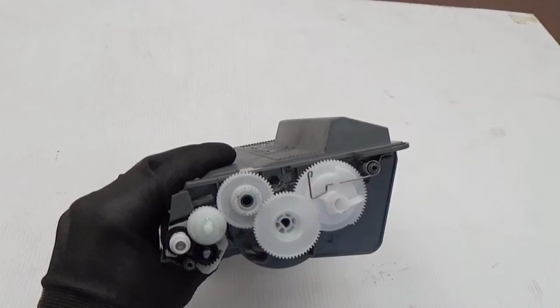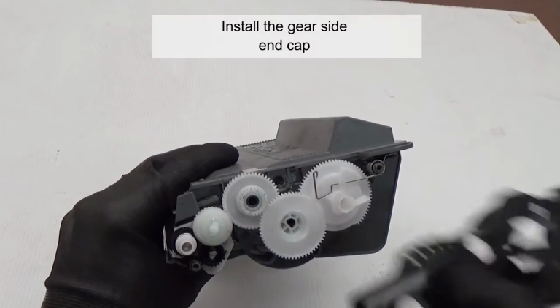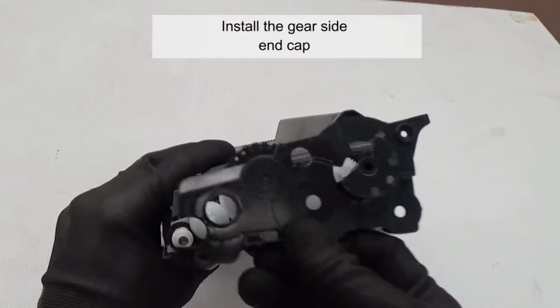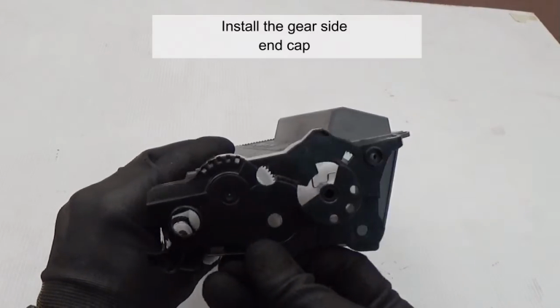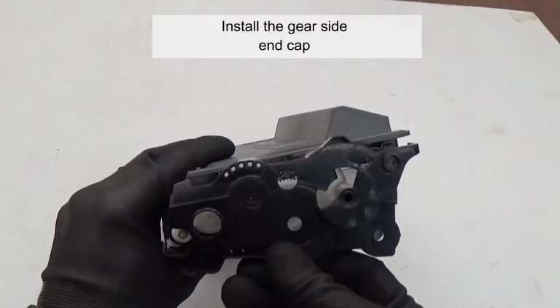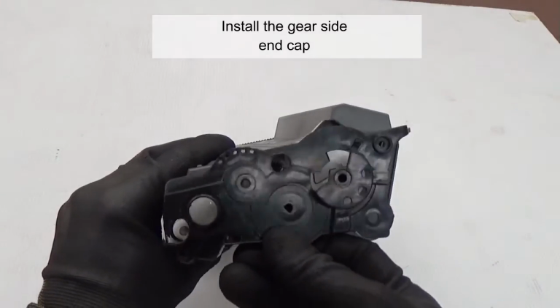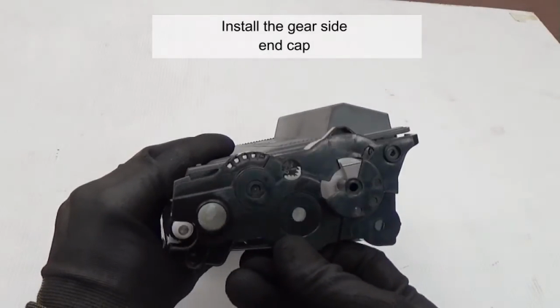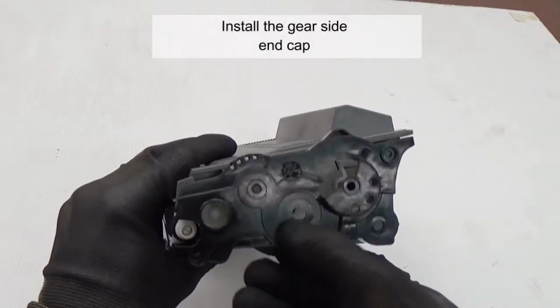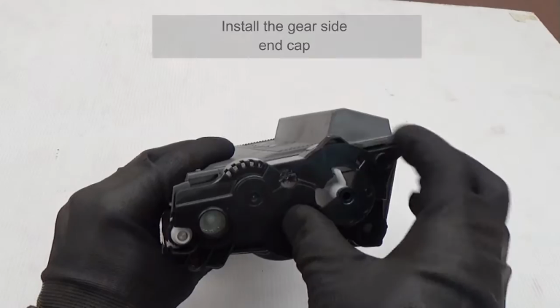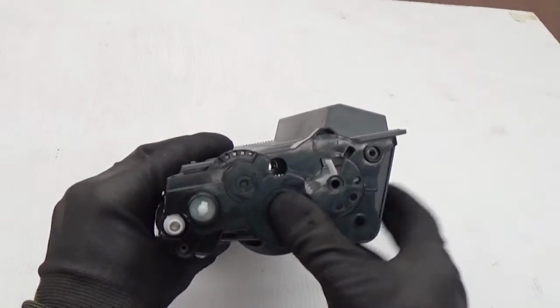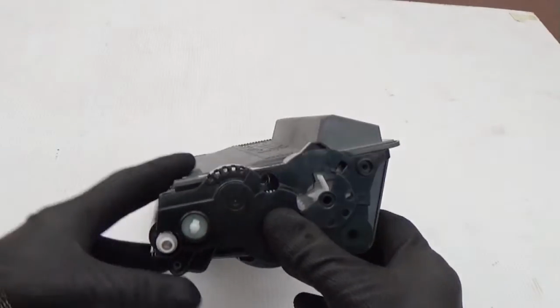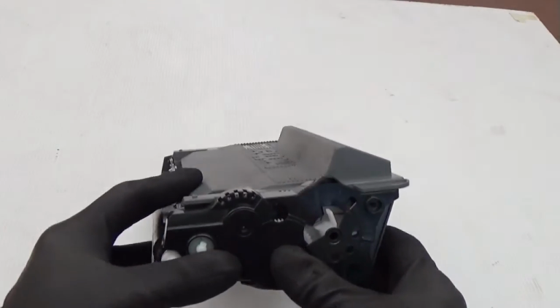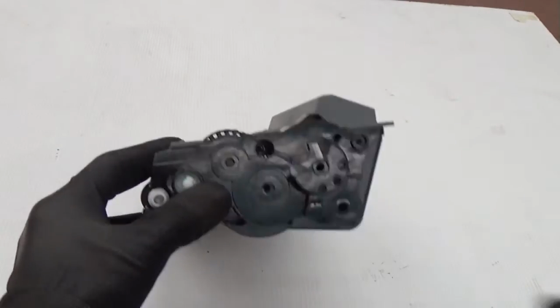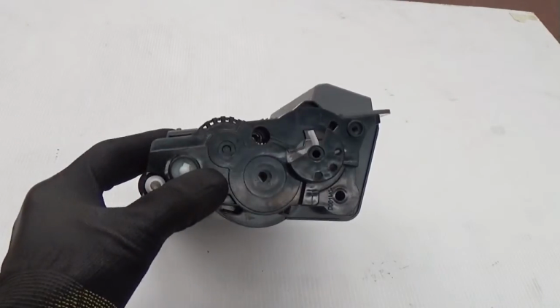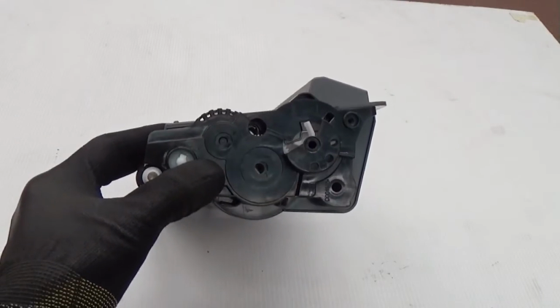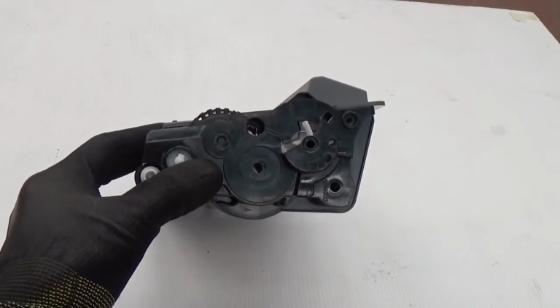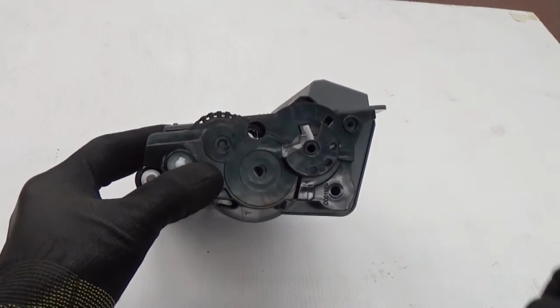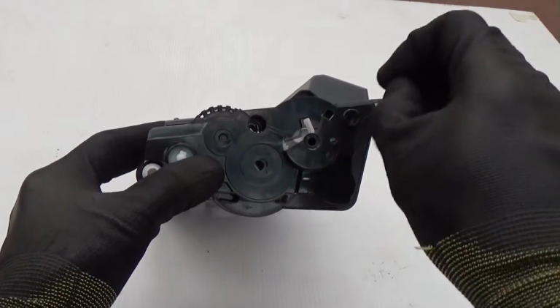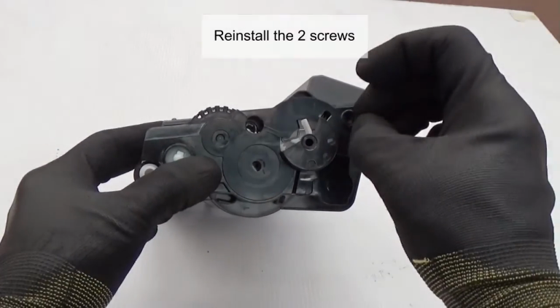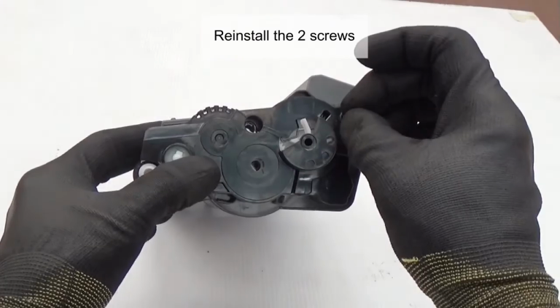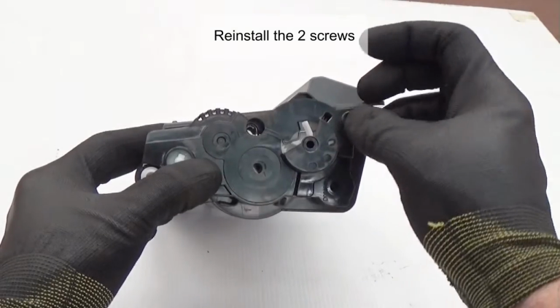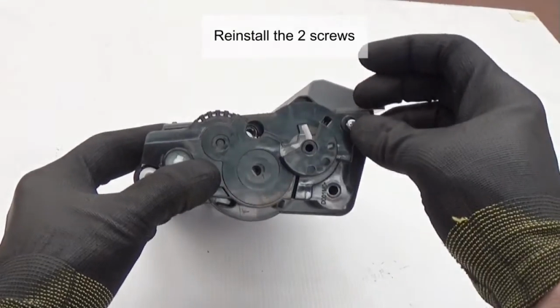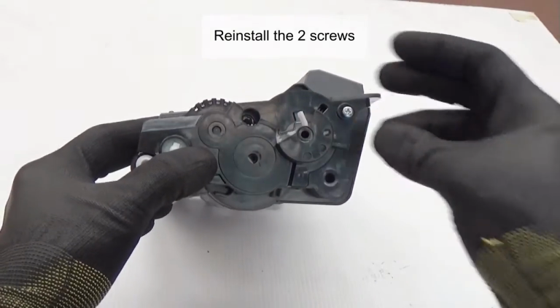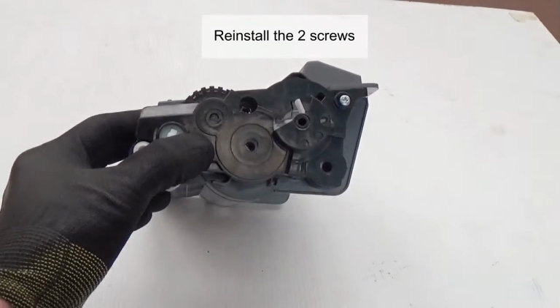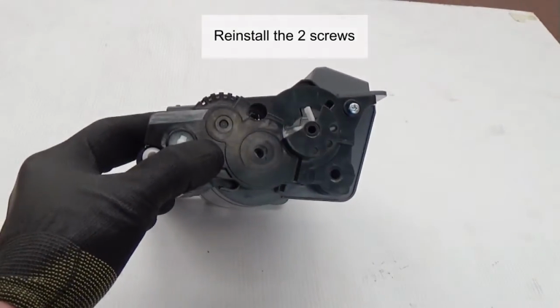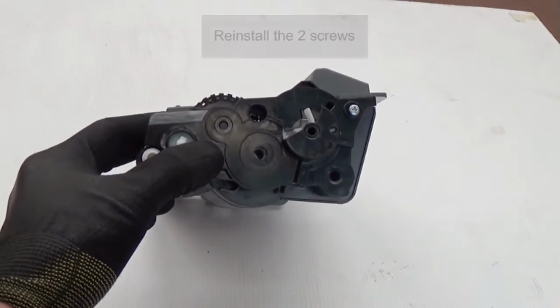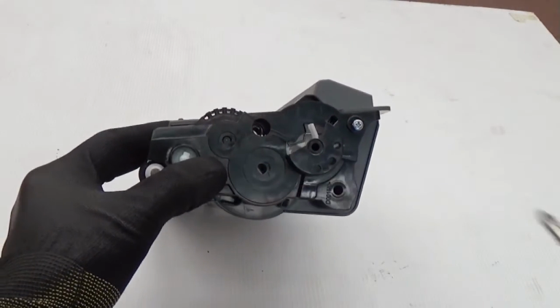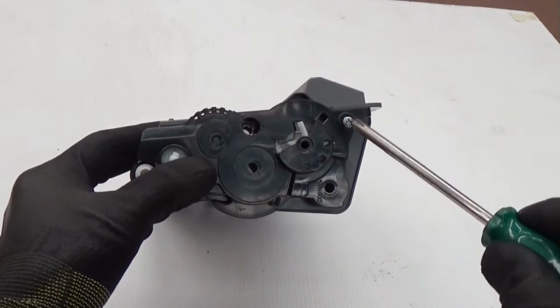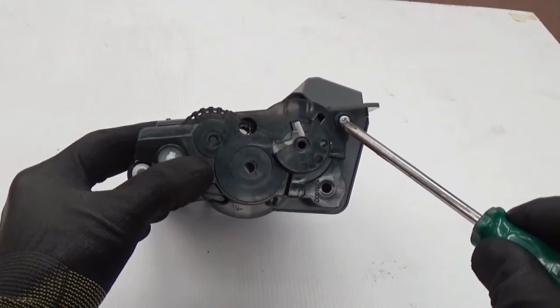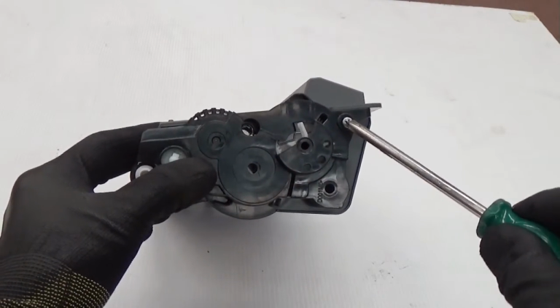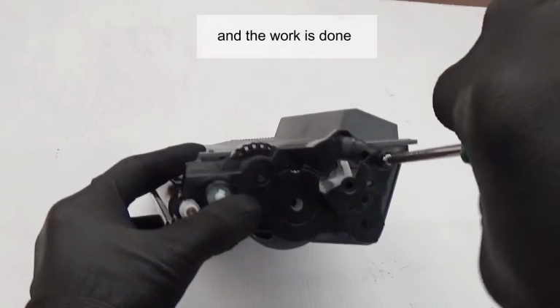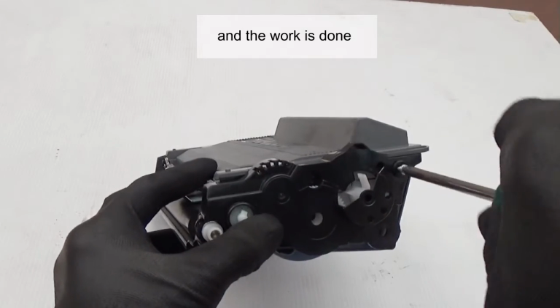Install the gear side end cap. Reinstall the two screws. And the work is done.